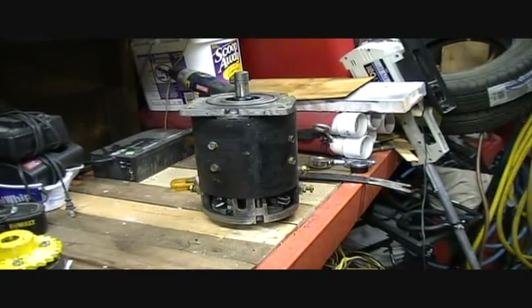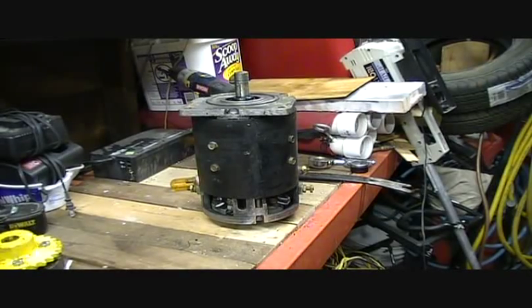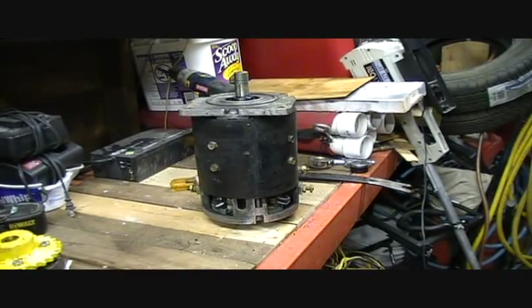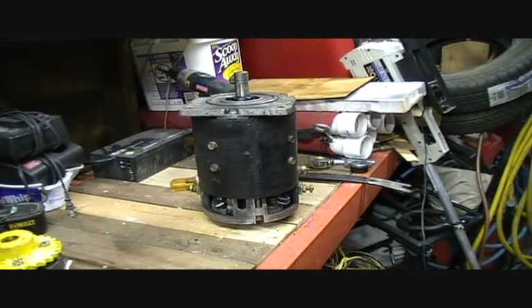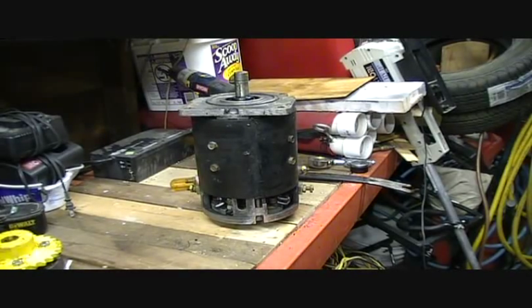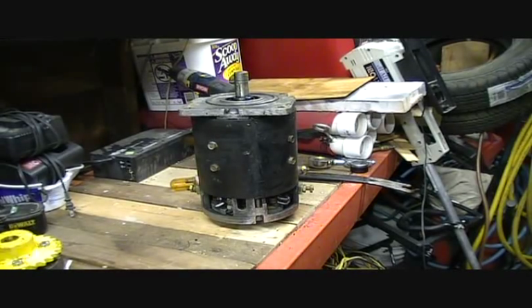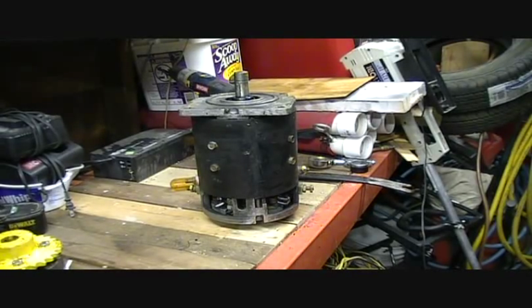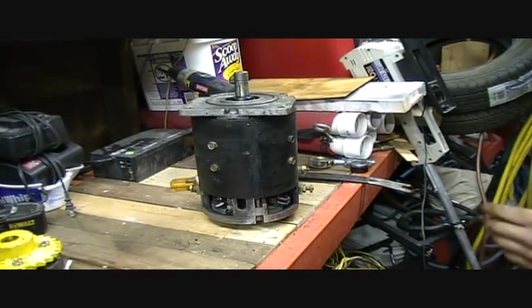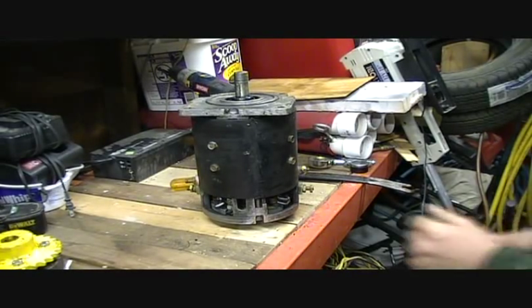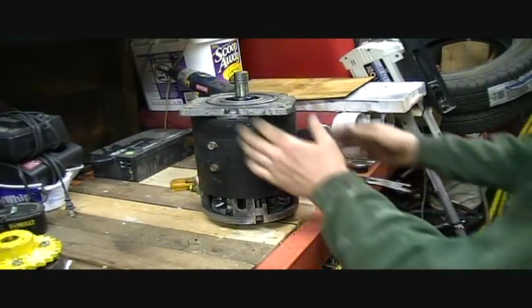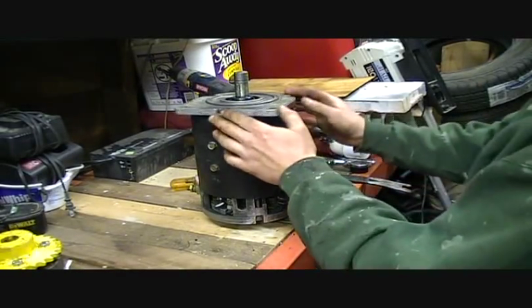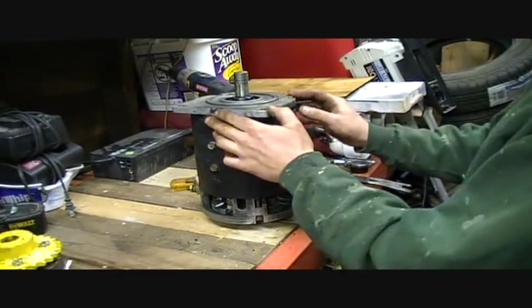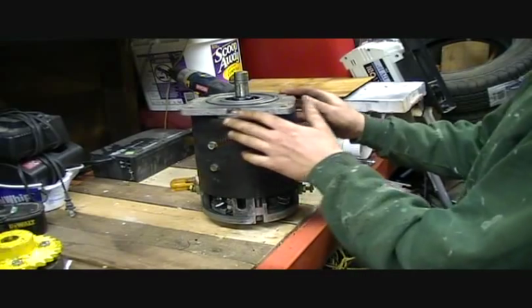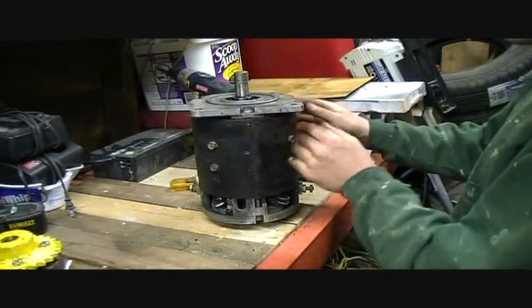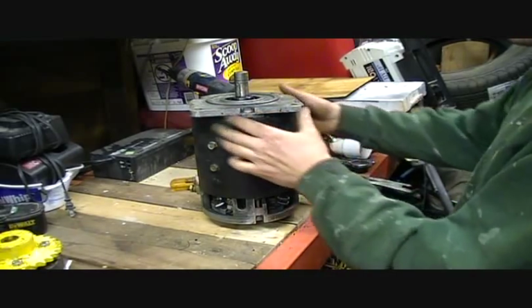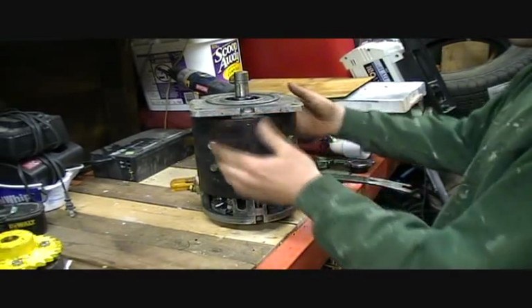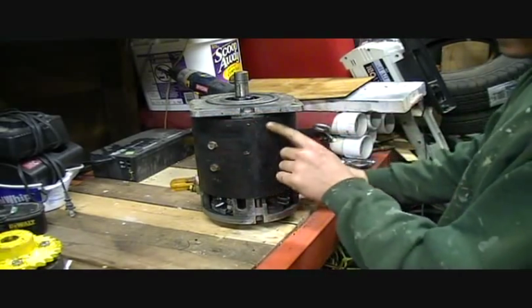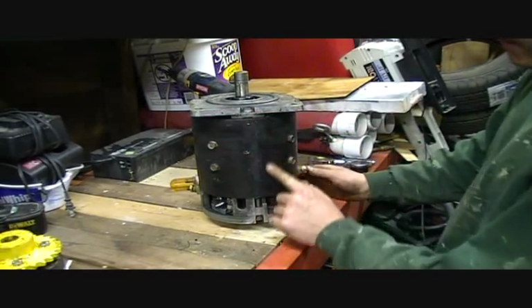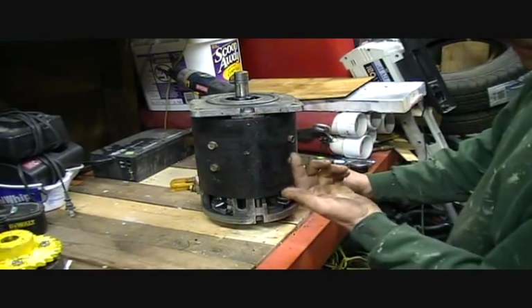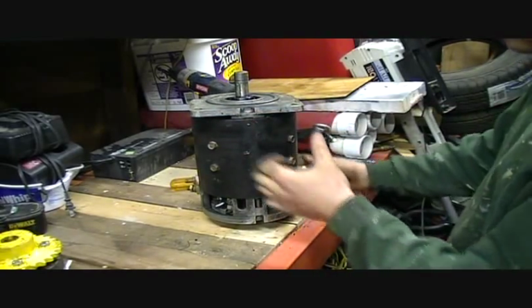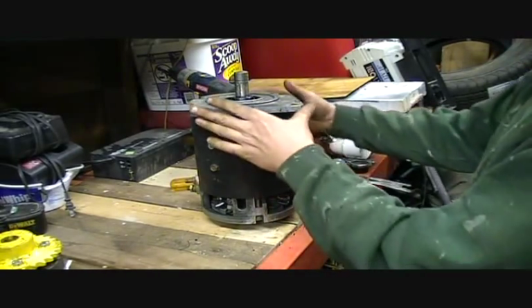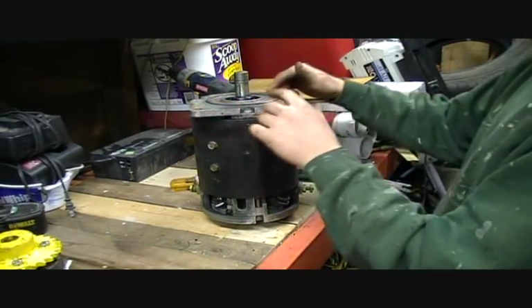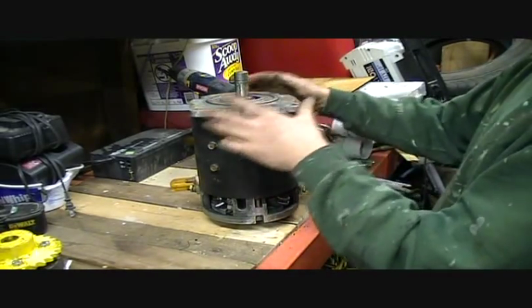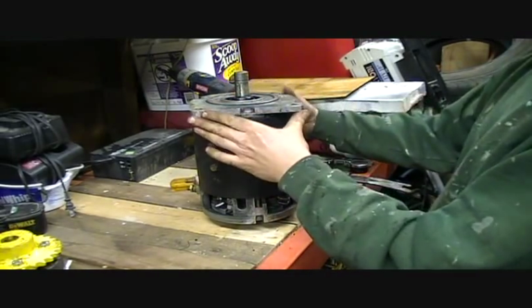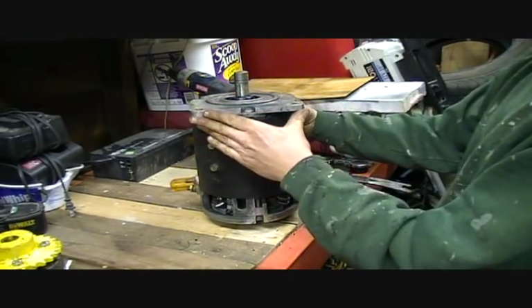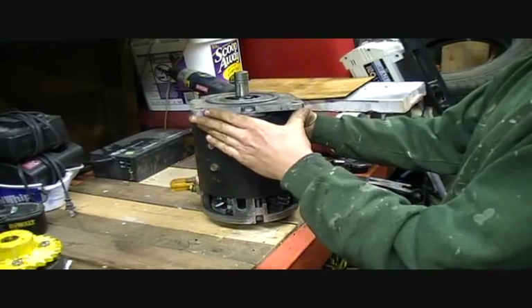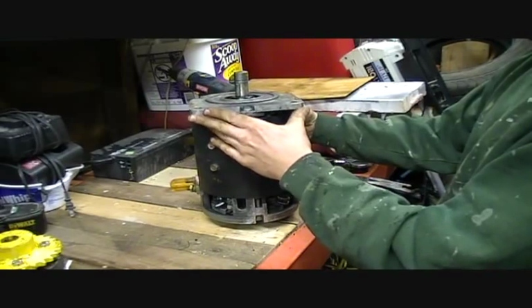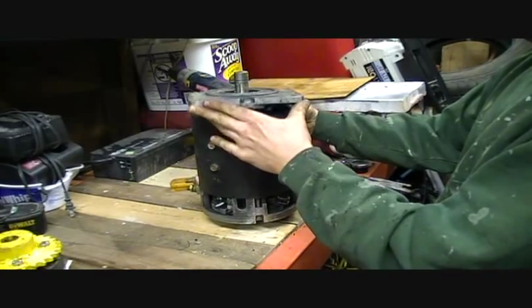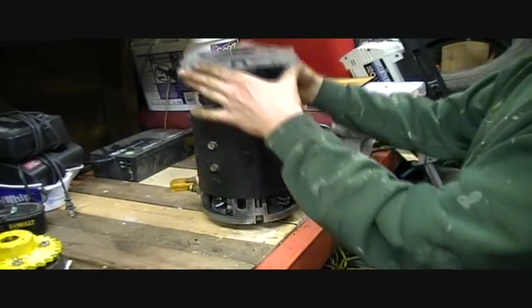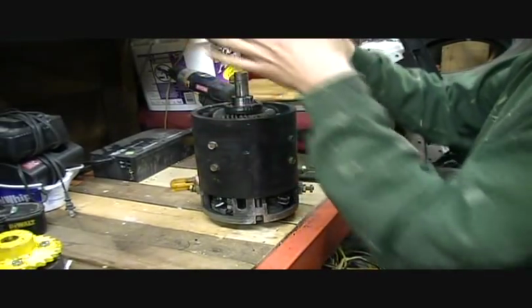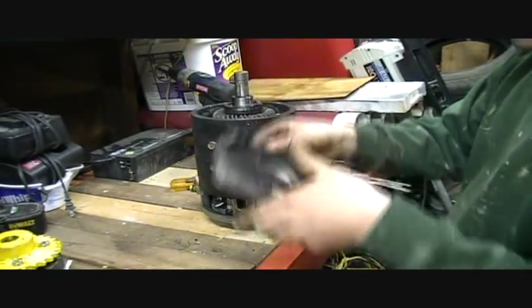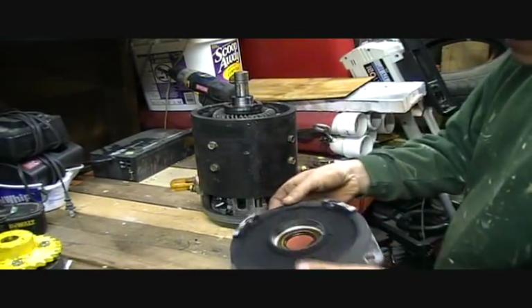After reading up on these motors, I decided I should take it apart and get it cleaned up inside and outside — it's pretty grody. I've already got these four screws off and this baby just lifts right off.